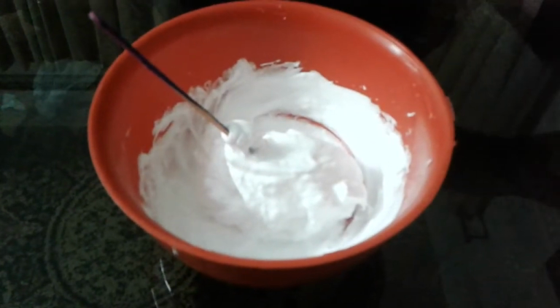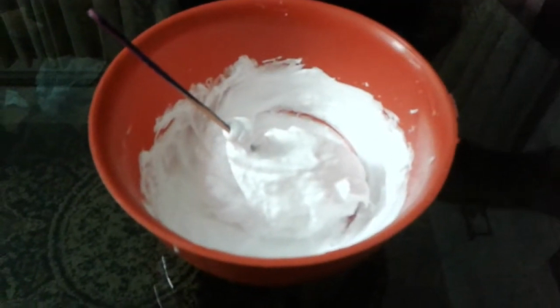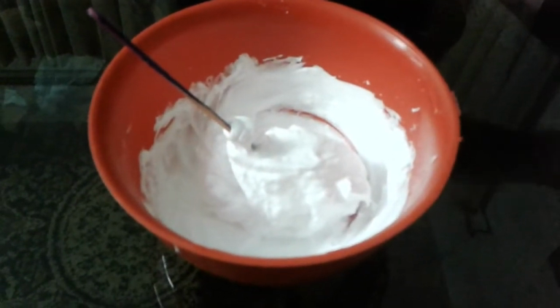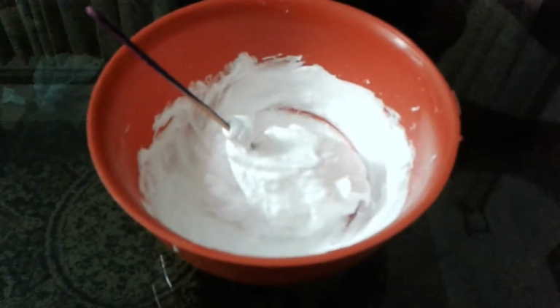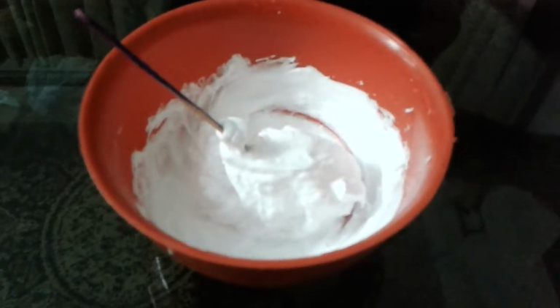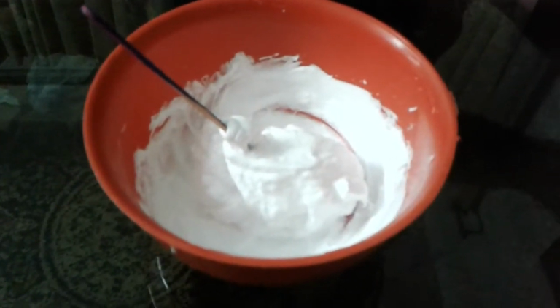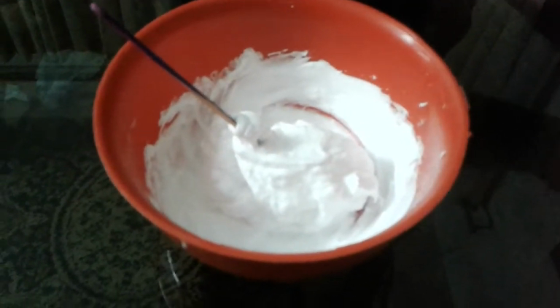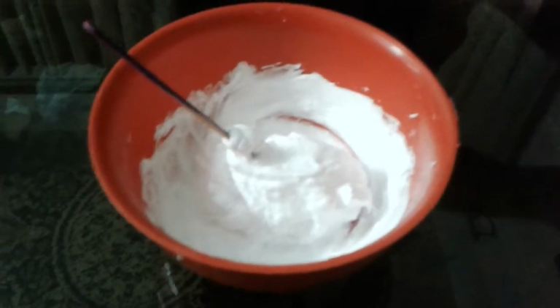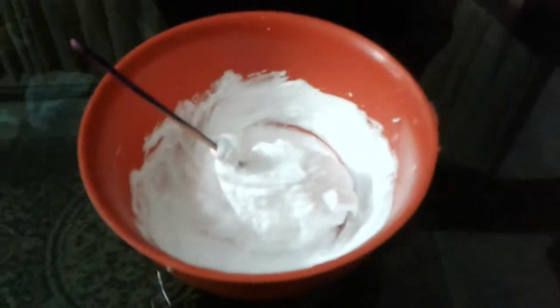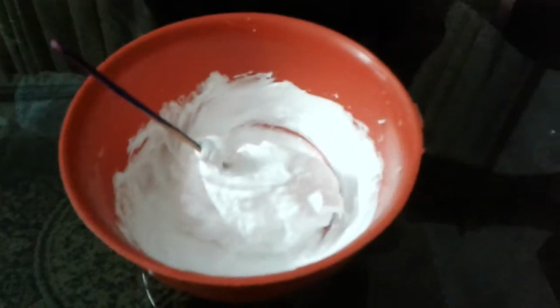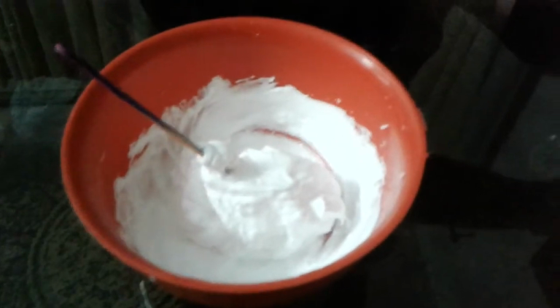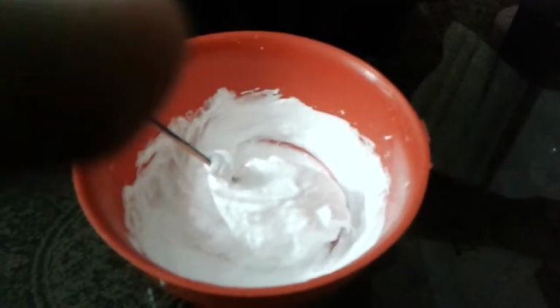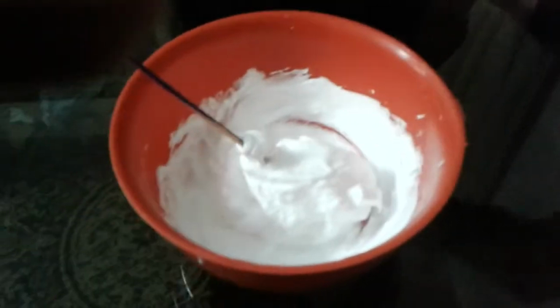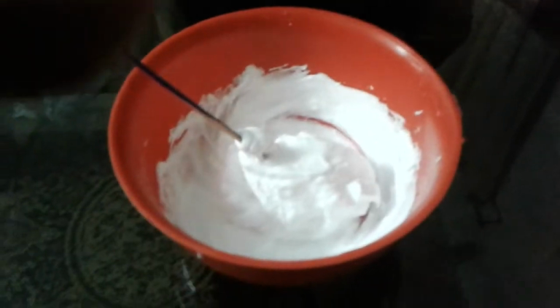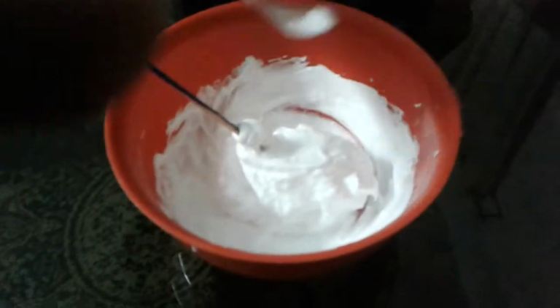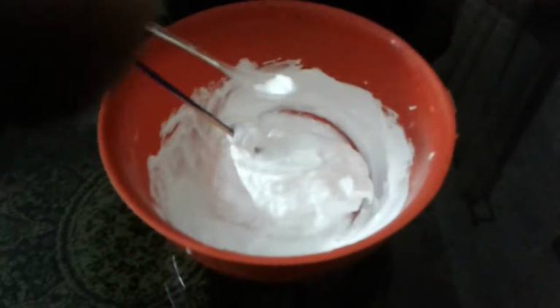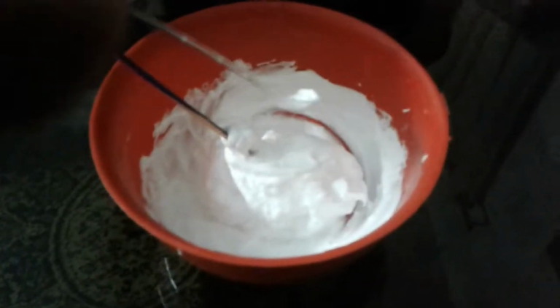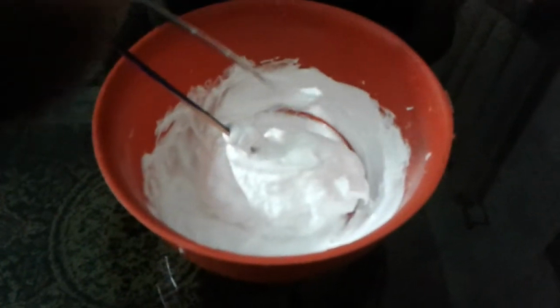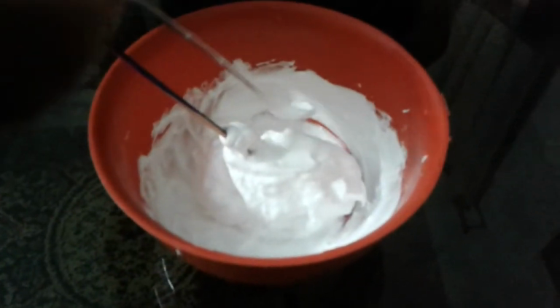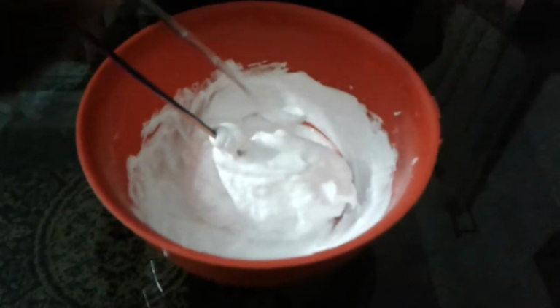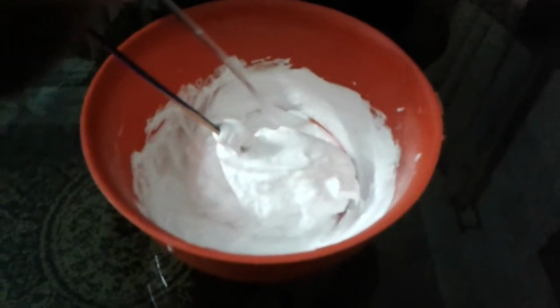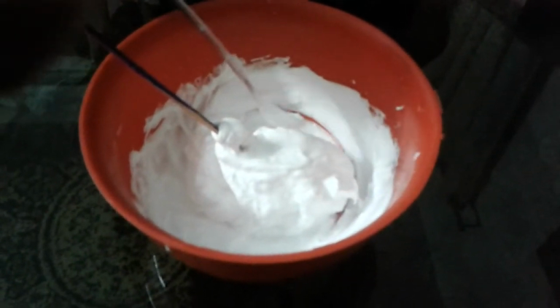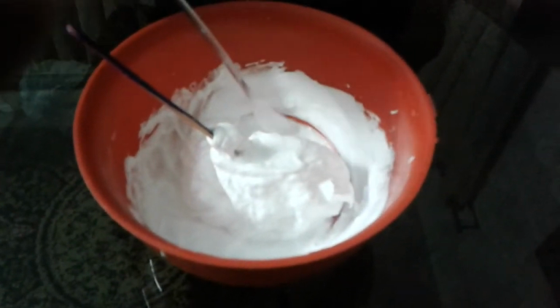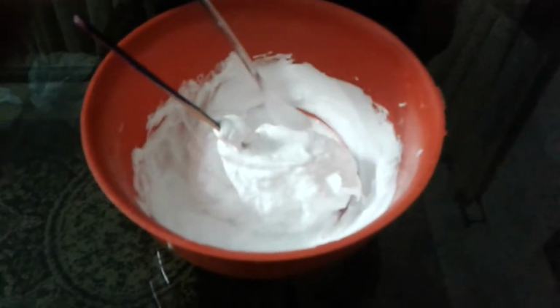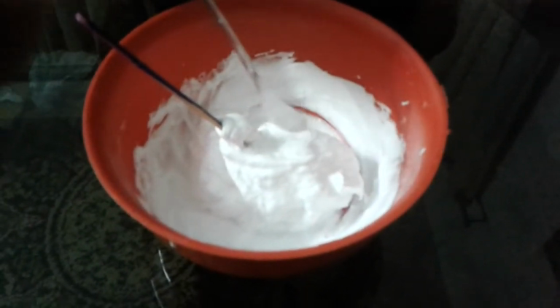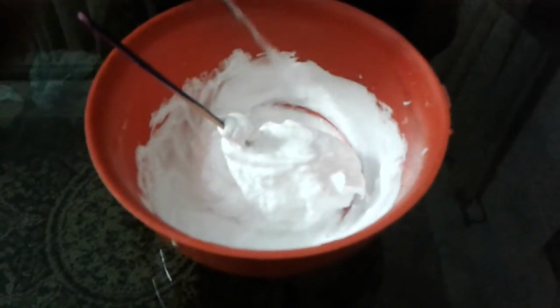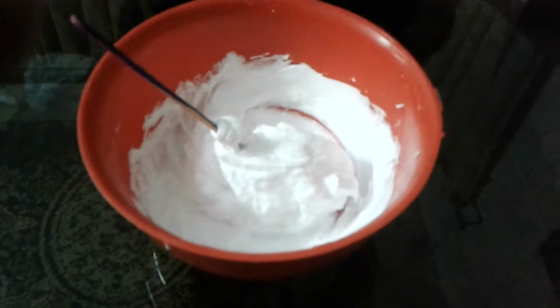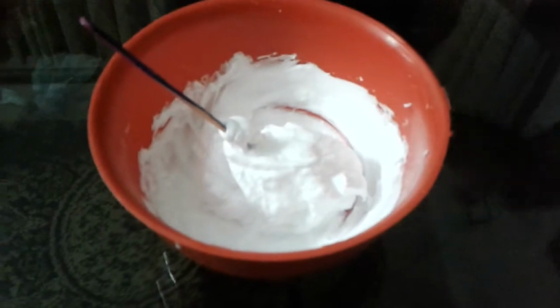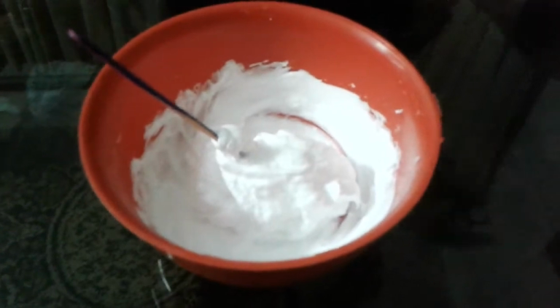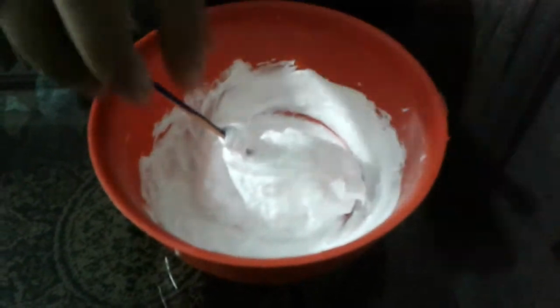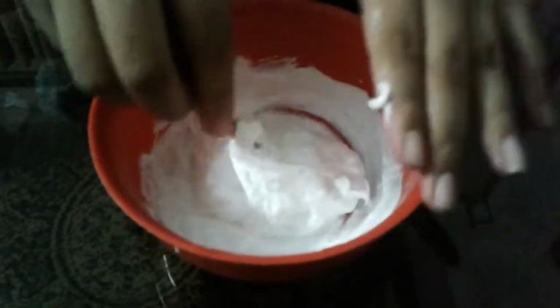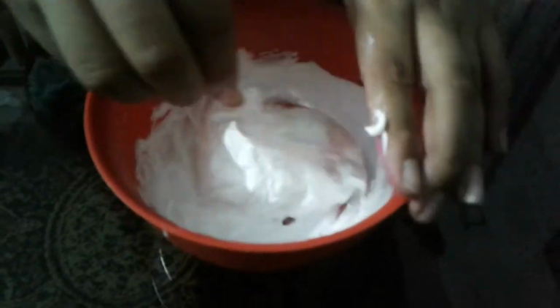And then knead it again. You will add a little quantity of borax — one pinch of borax — and then knead it again.